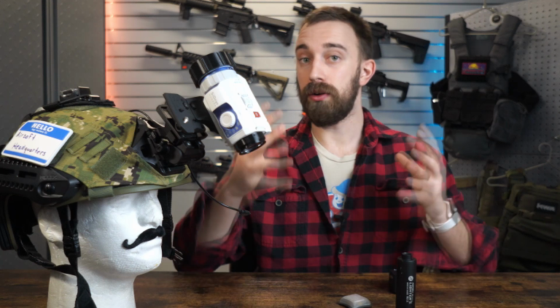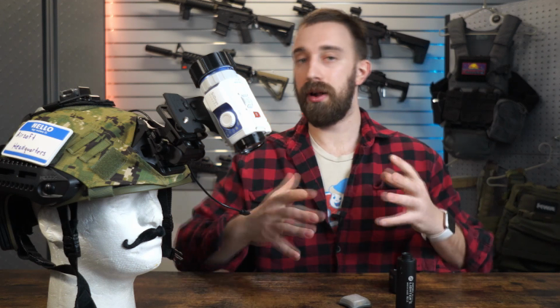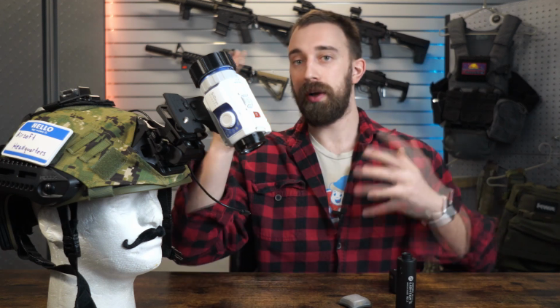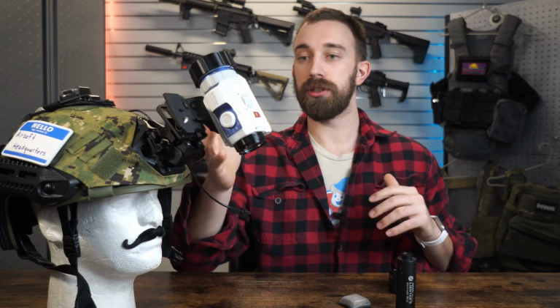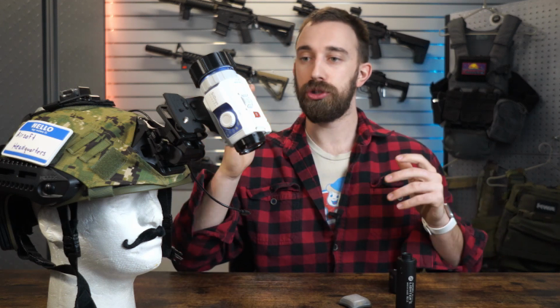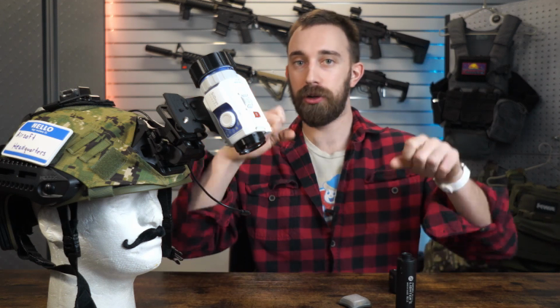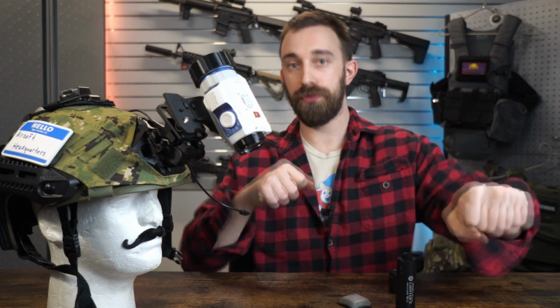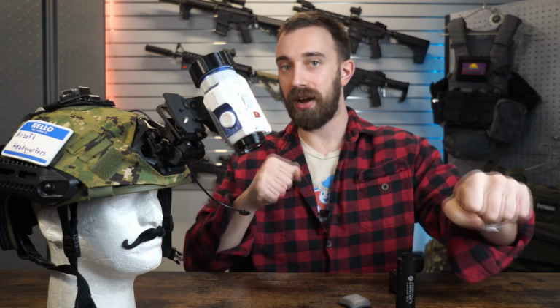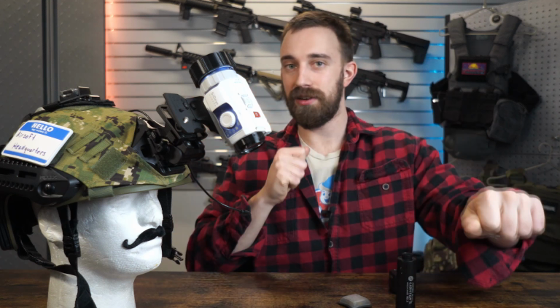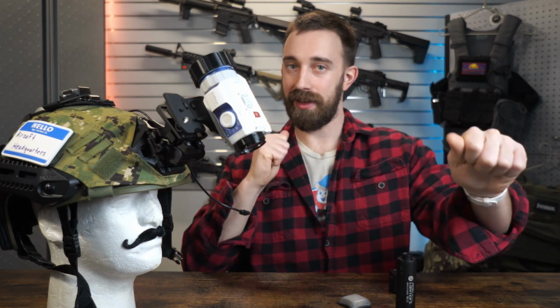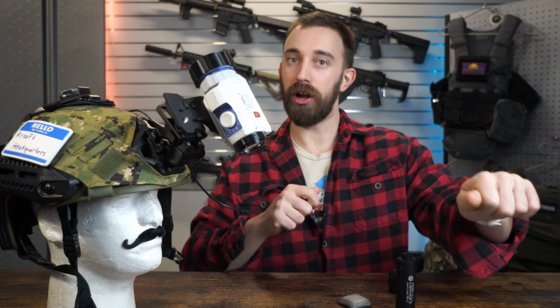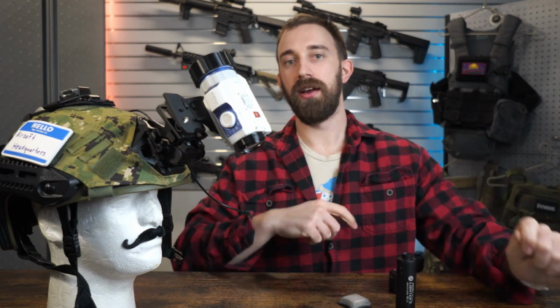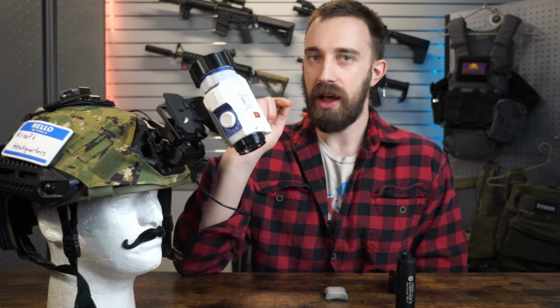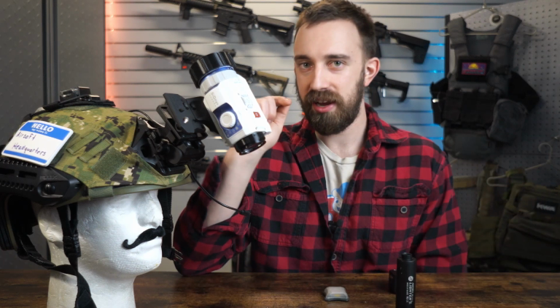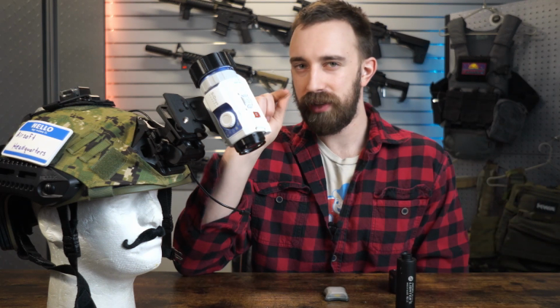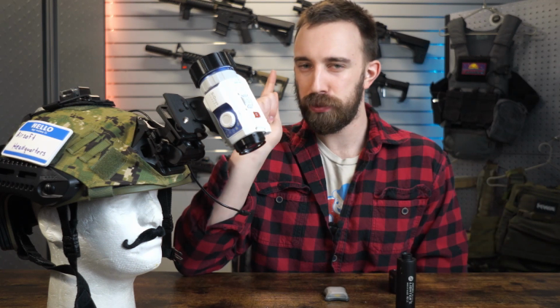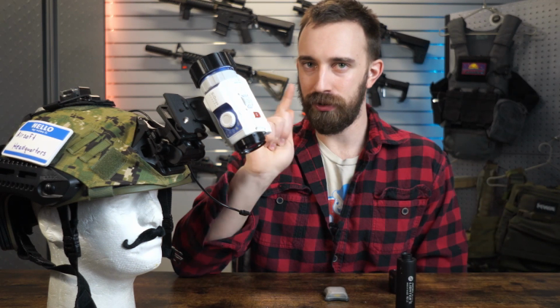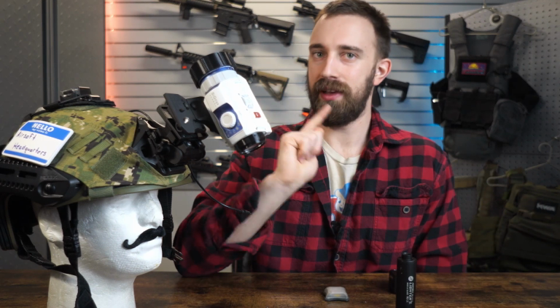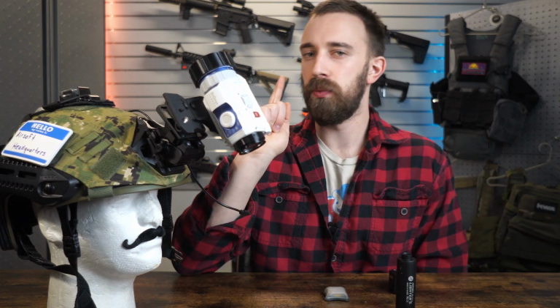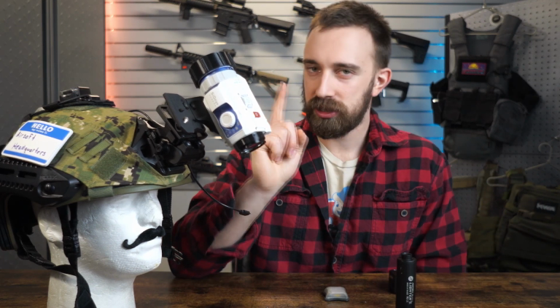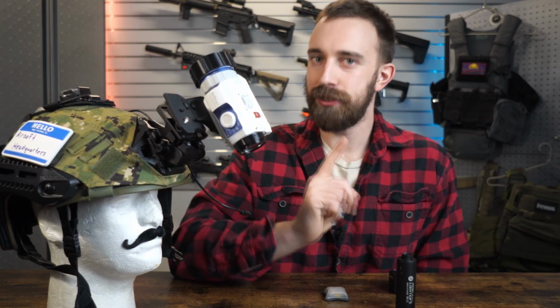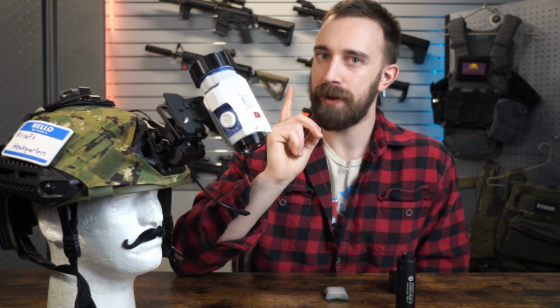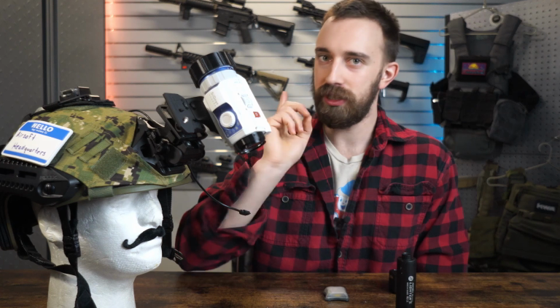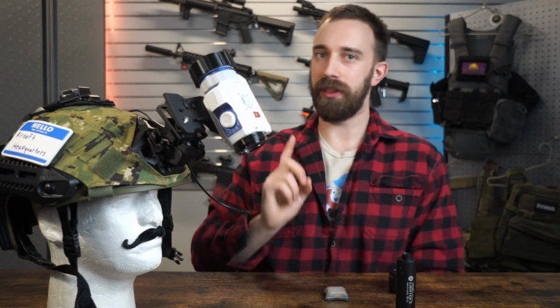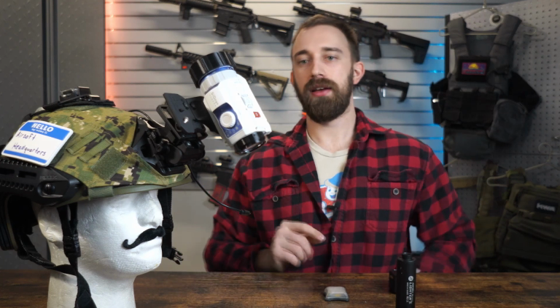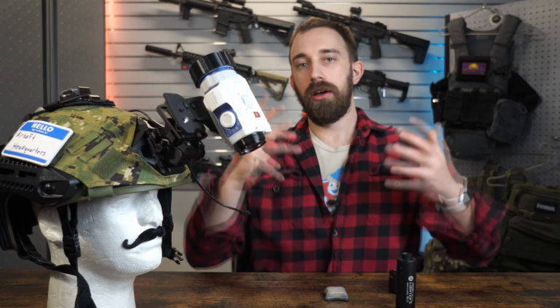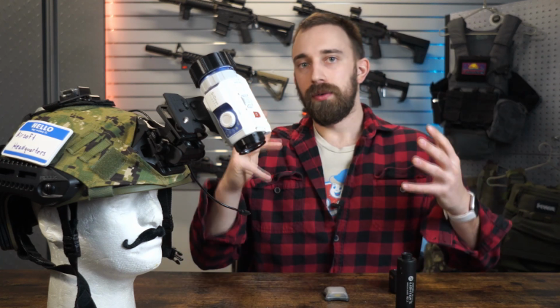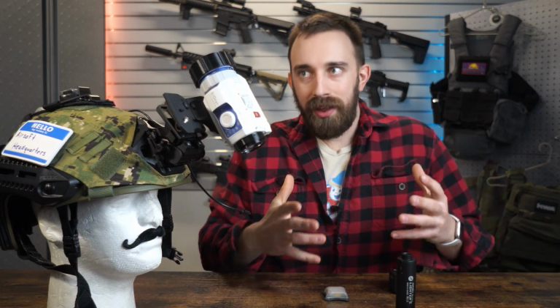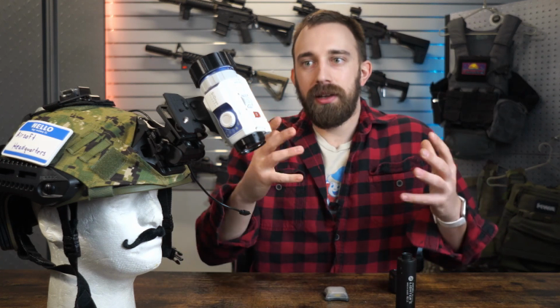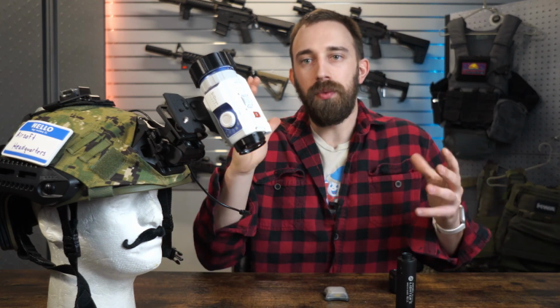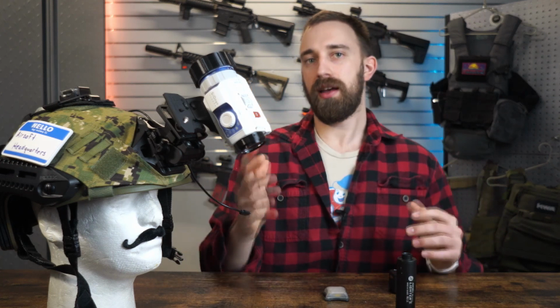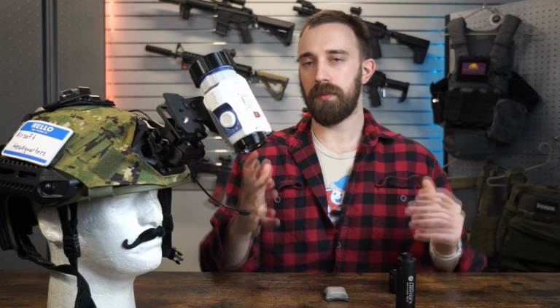Not only is color recording awesome for available content for viewers, but it would also allow a shooter to further identify a target. Now, I'm saying all of these super great things, but what are some of the issues that I personally don't like?